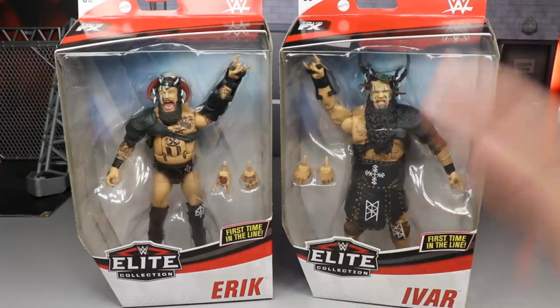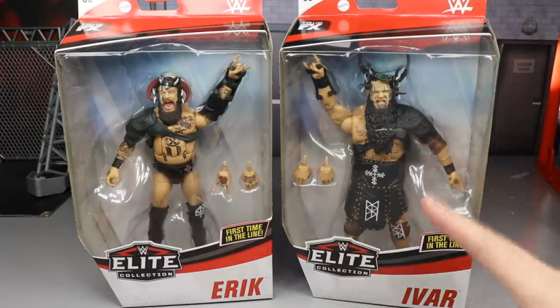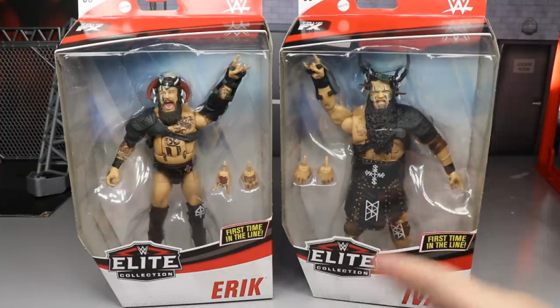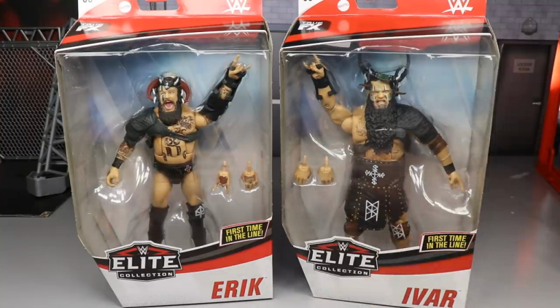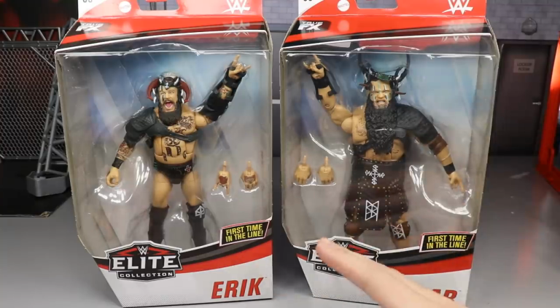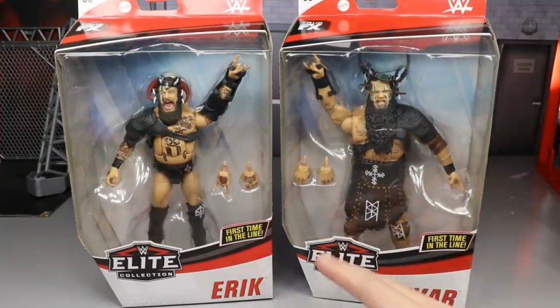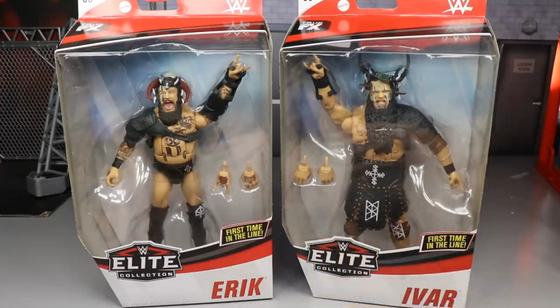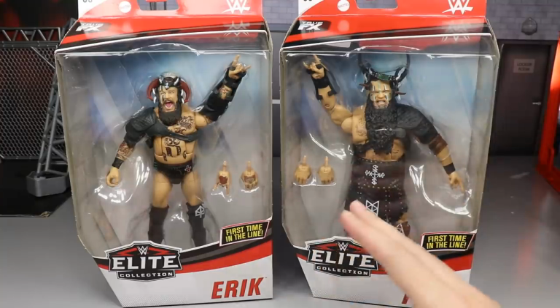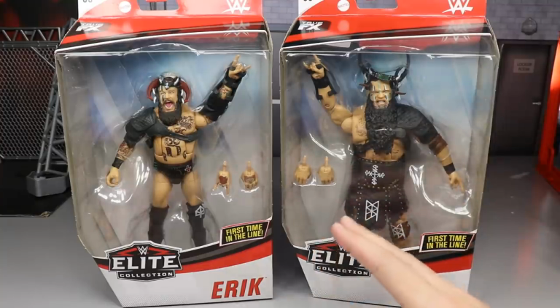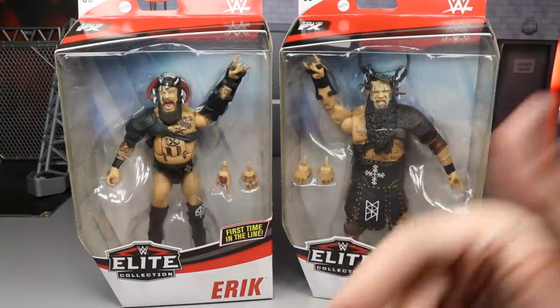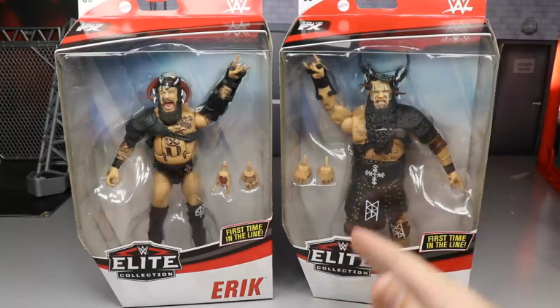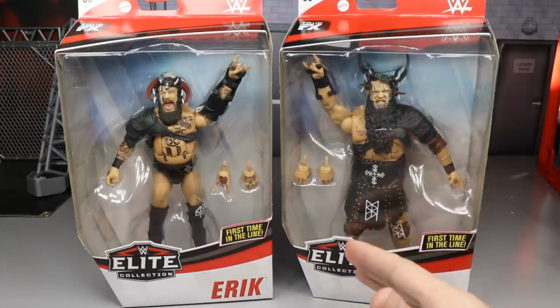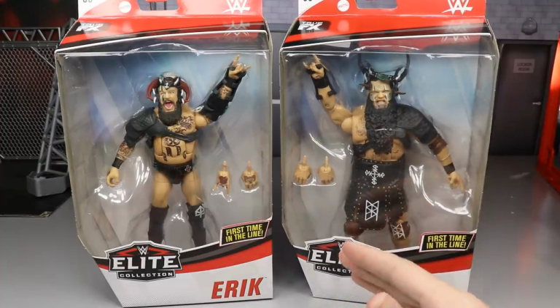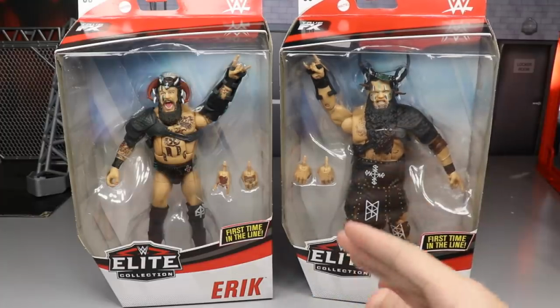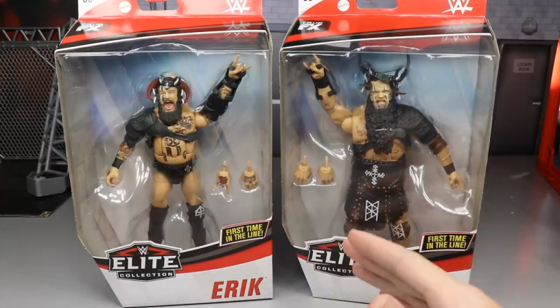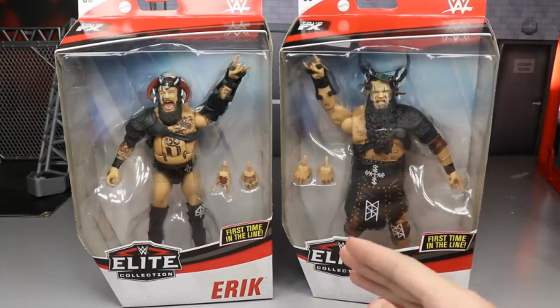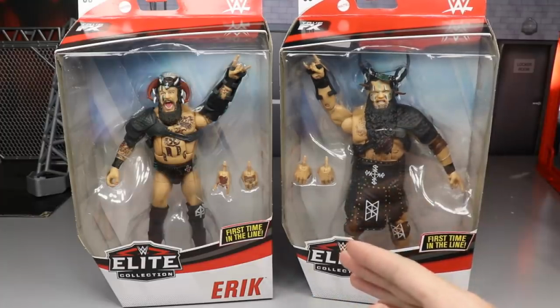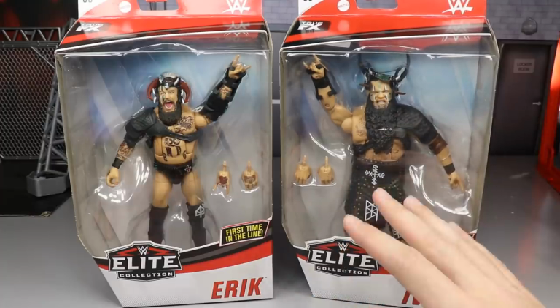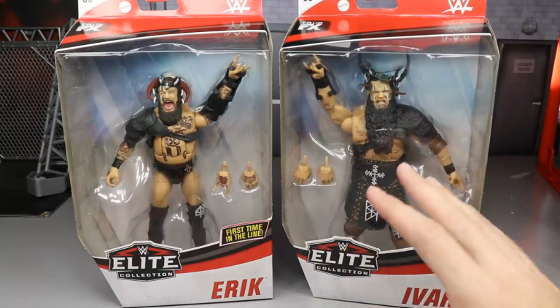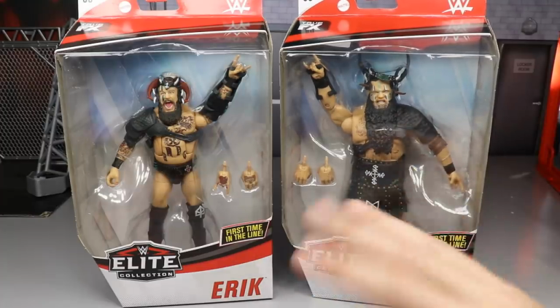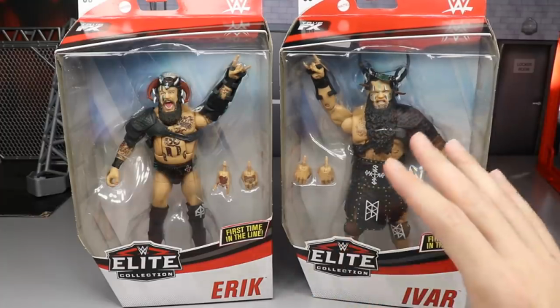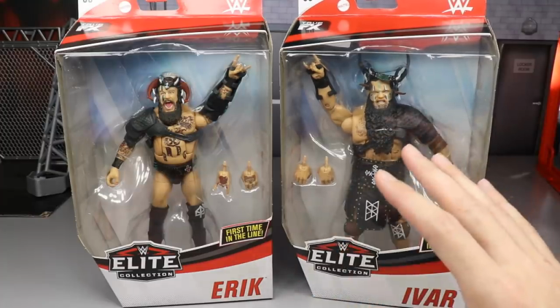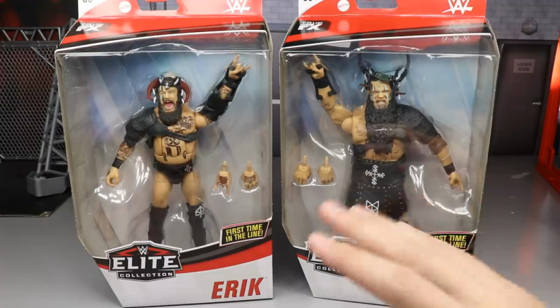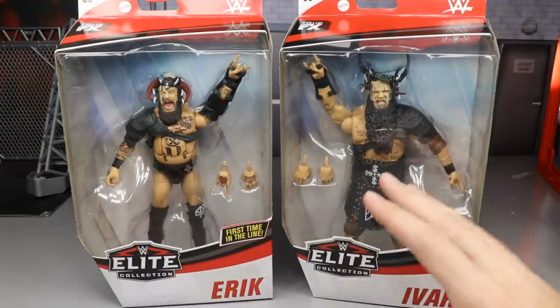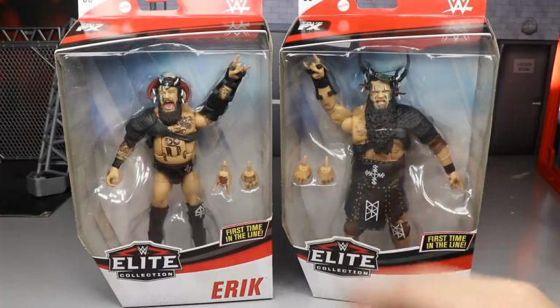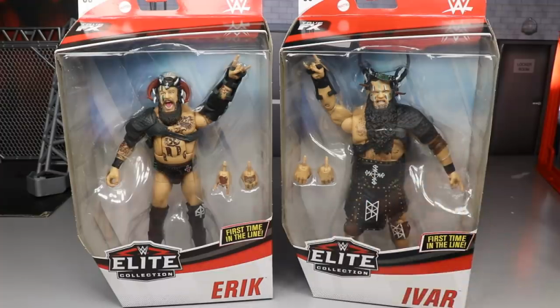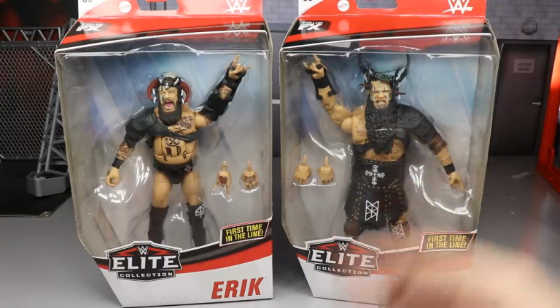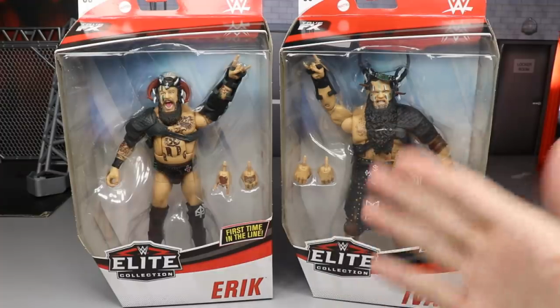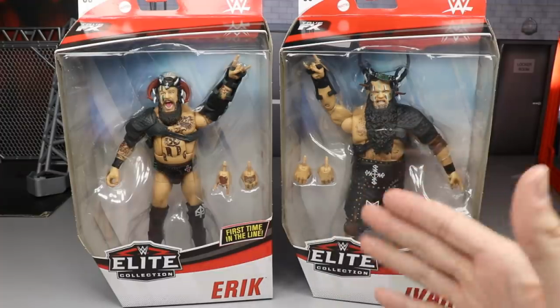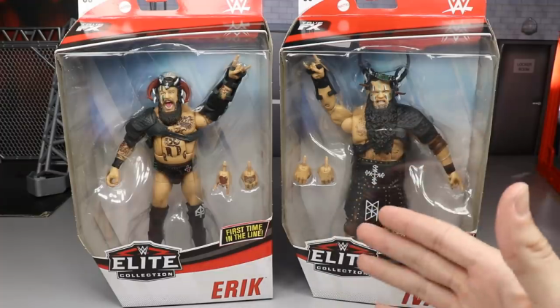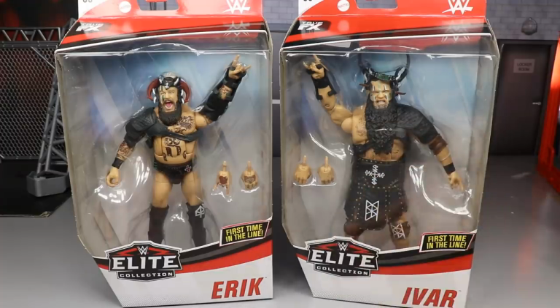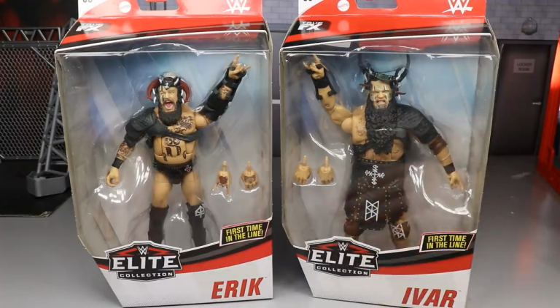Eric and Ivar, Viking Raiders, War Machine, War Raider, Viking Machine Raiders — you guys know all the different damn team names these guys had, but I'm so excited for these figures, man.